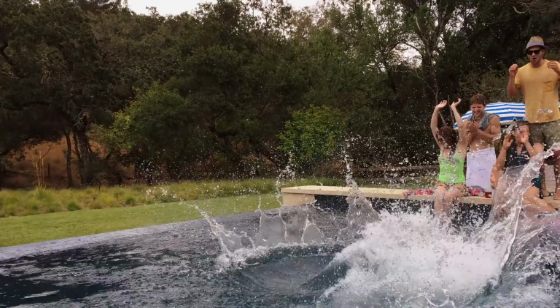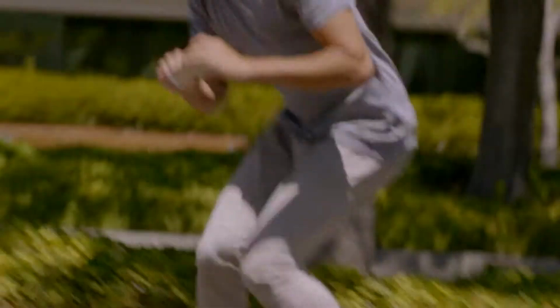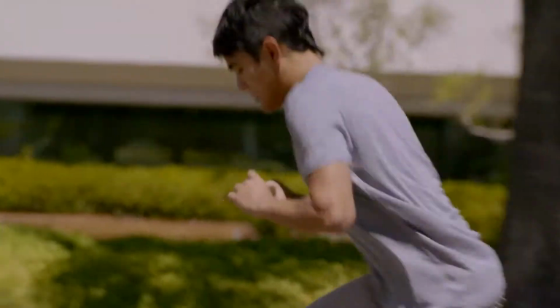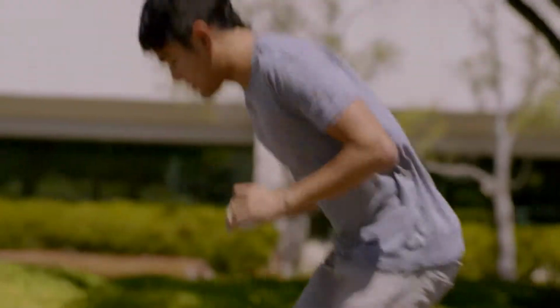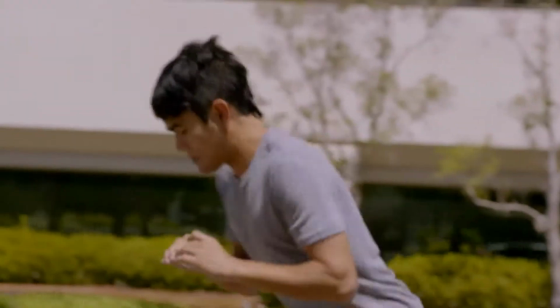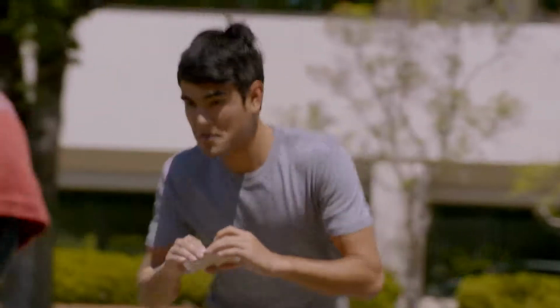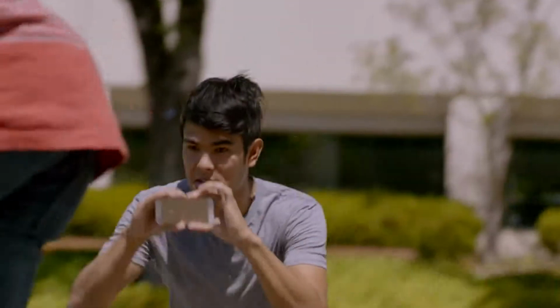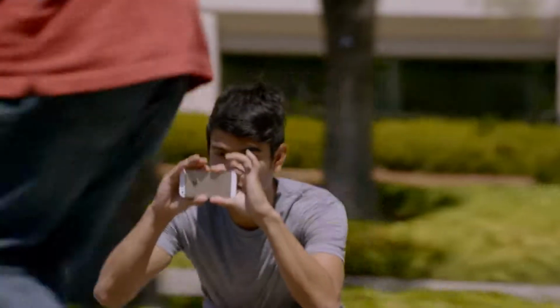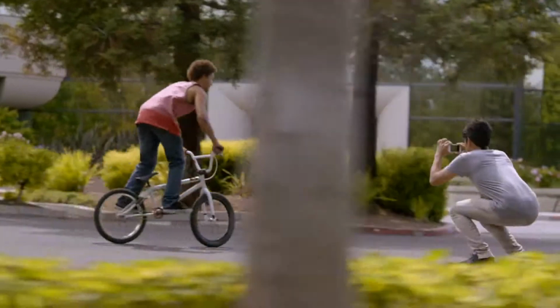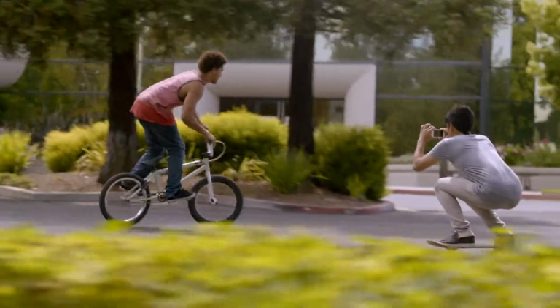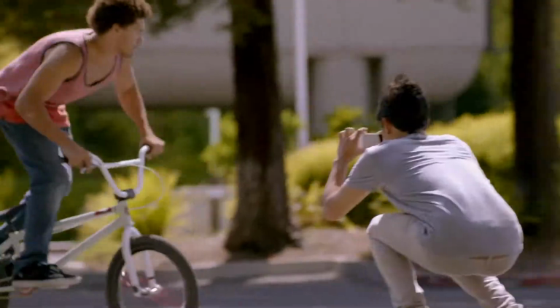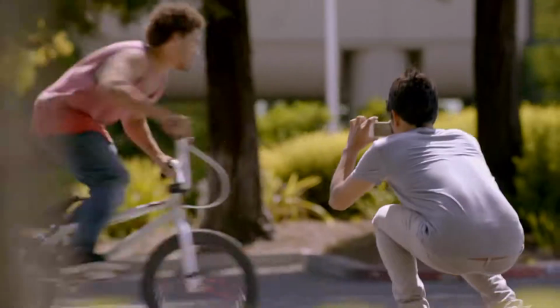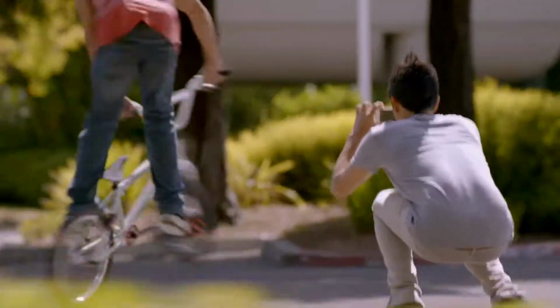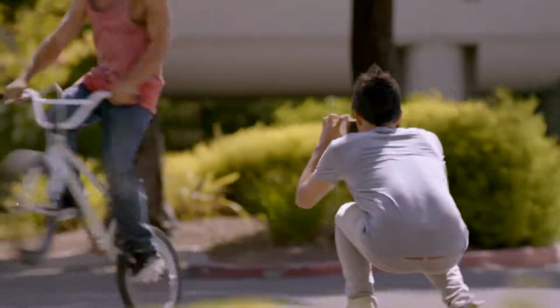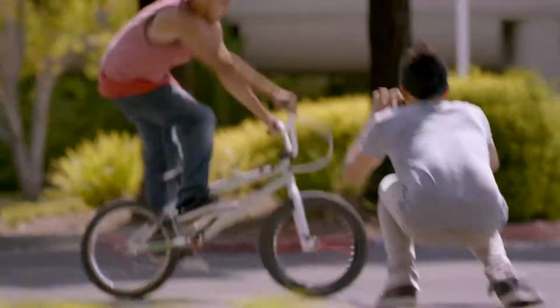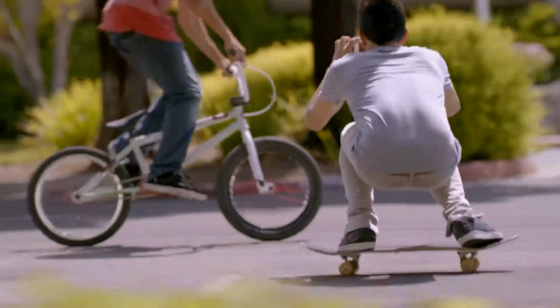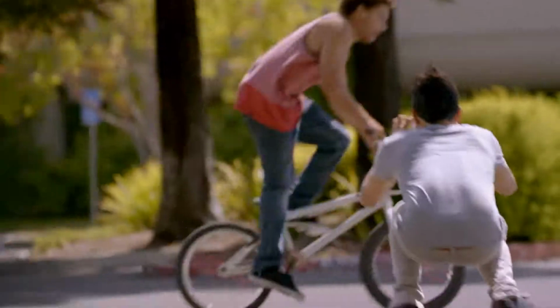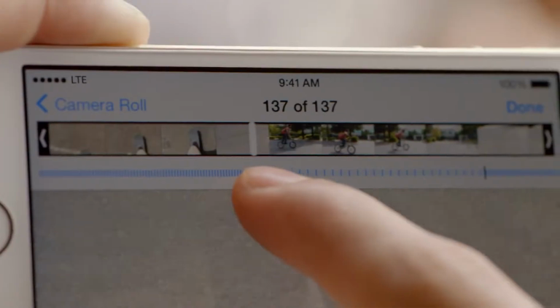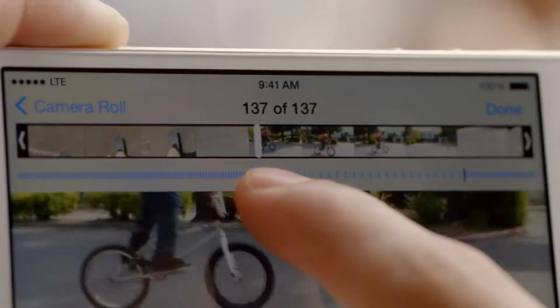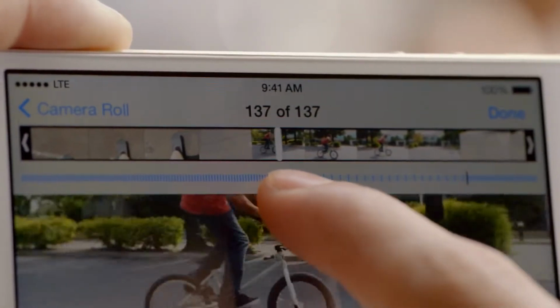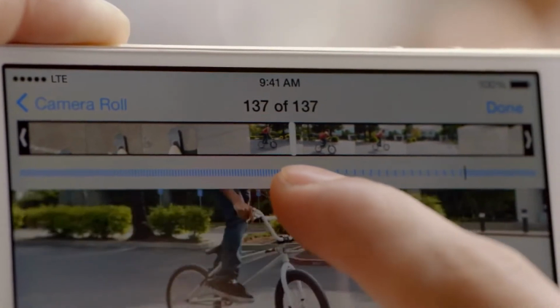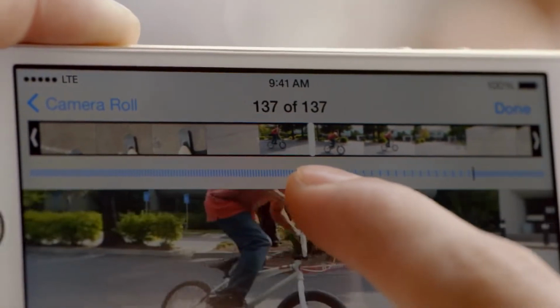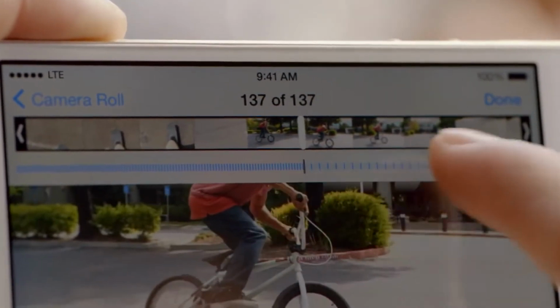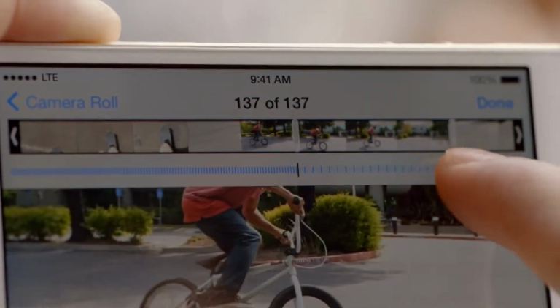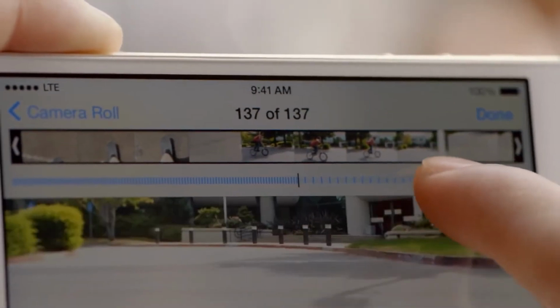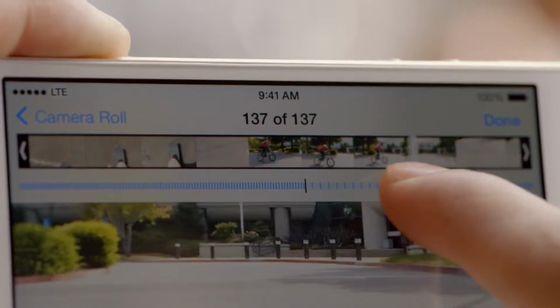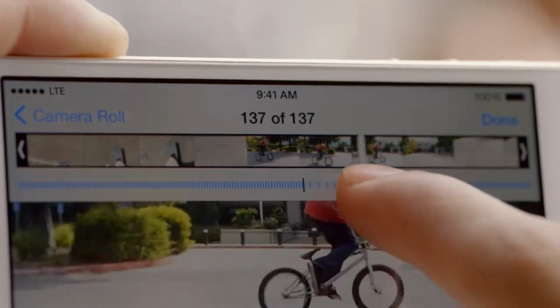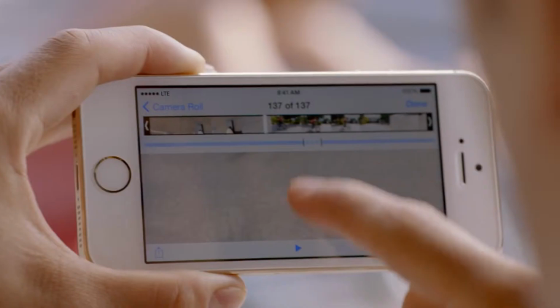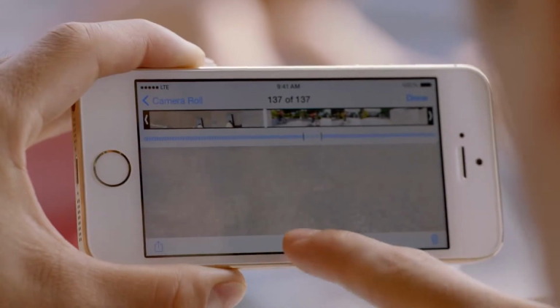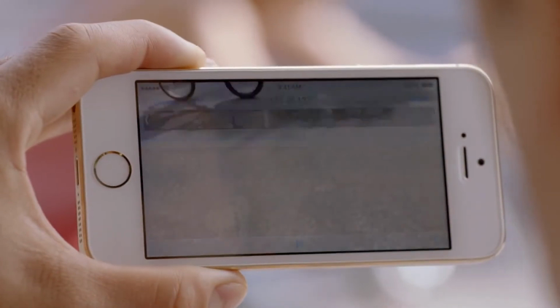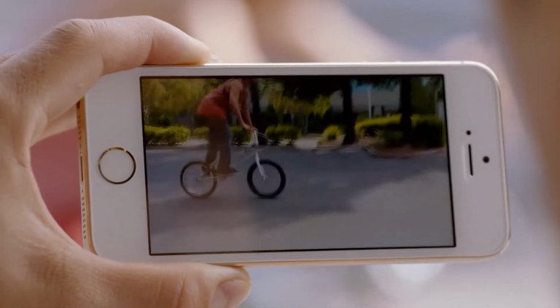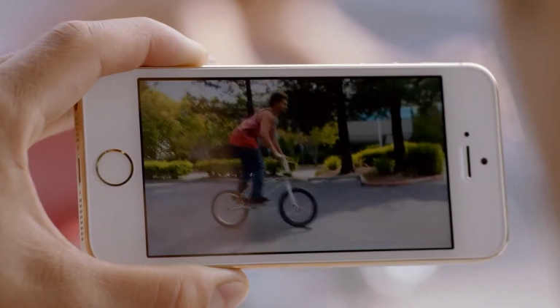And the new slow motion feature lets you shoot HD video at 120 frames per second. You can then select the specific section you want played back at quarter speed.